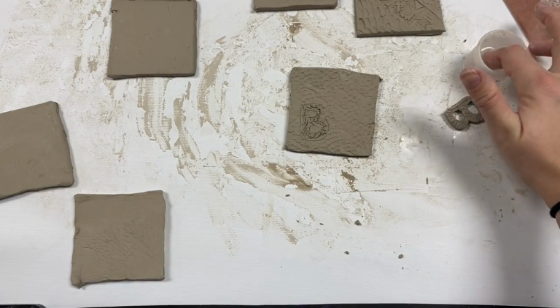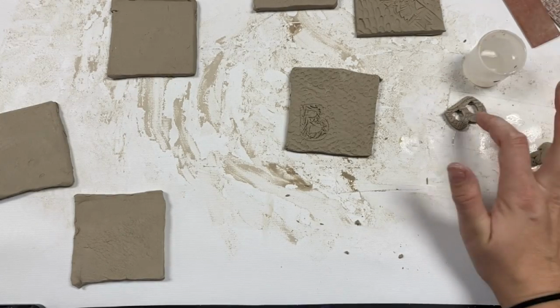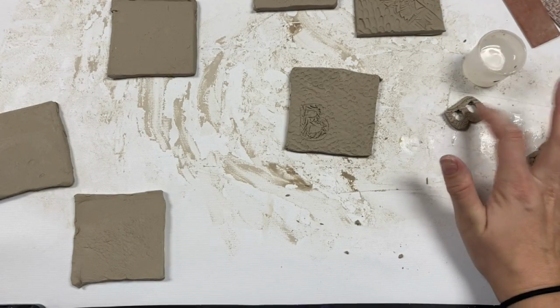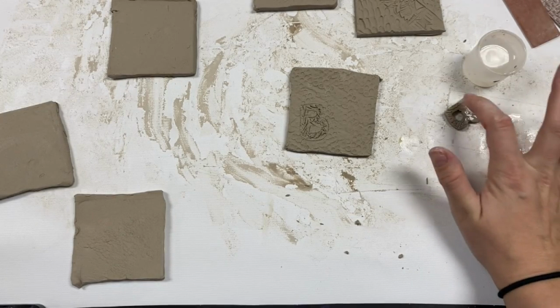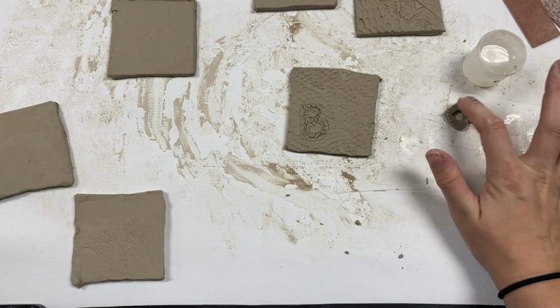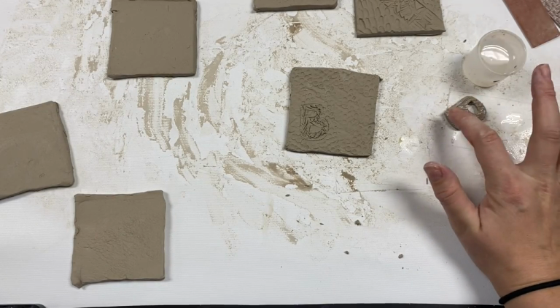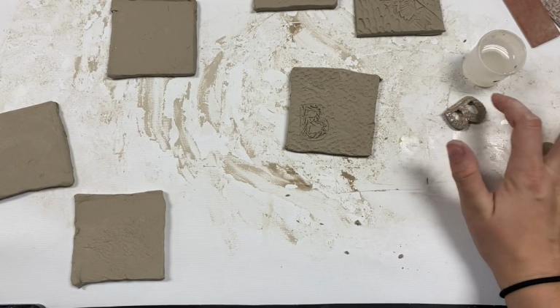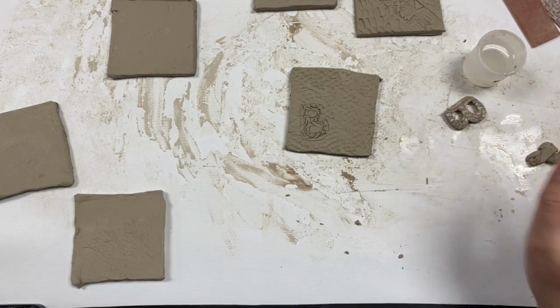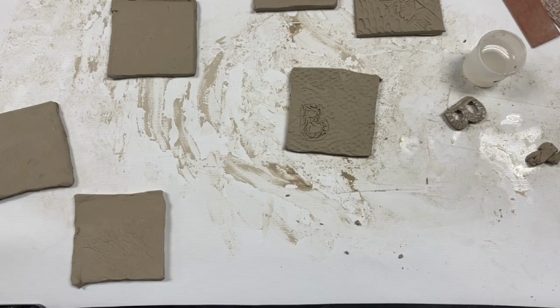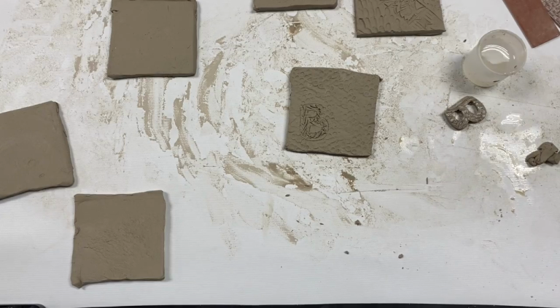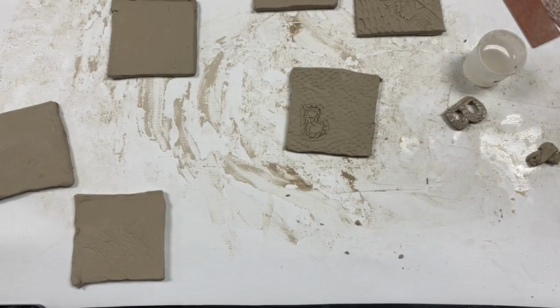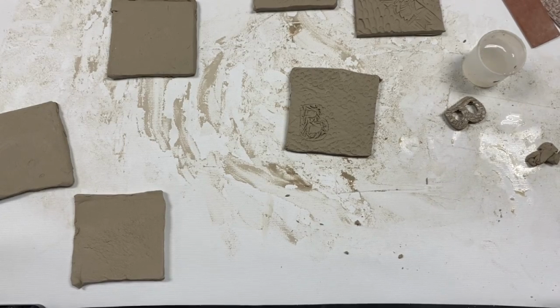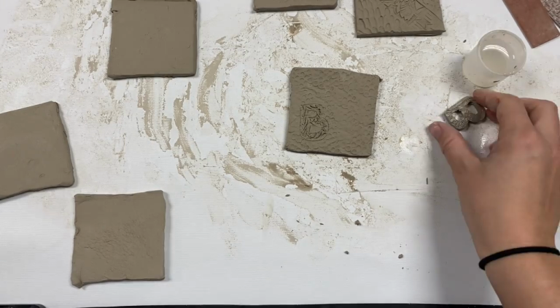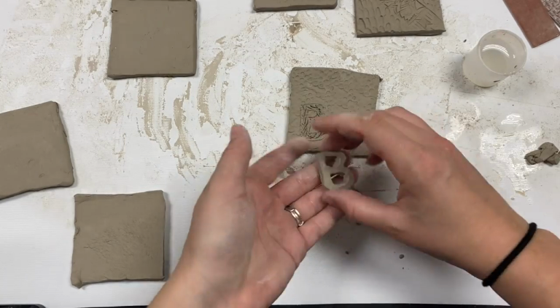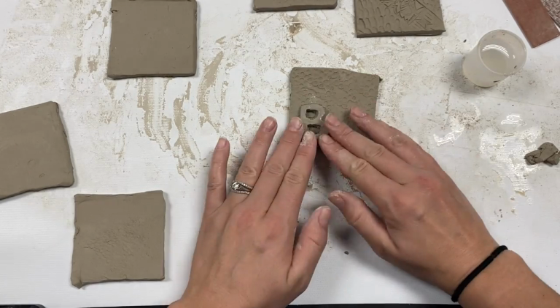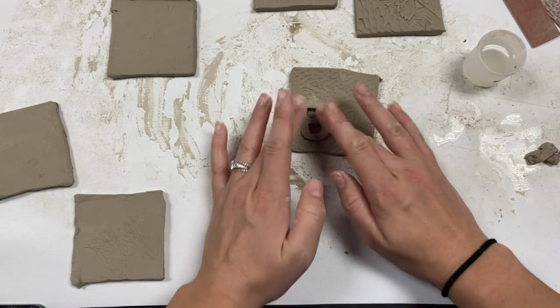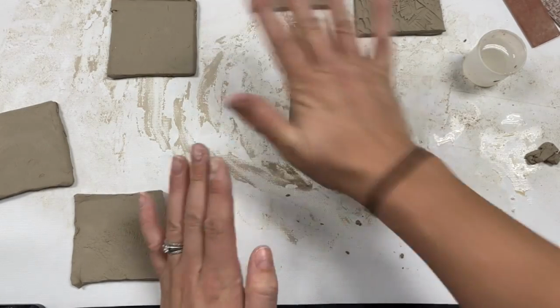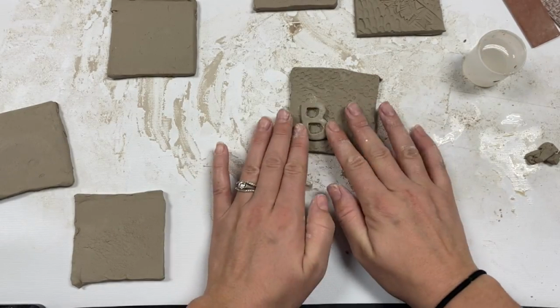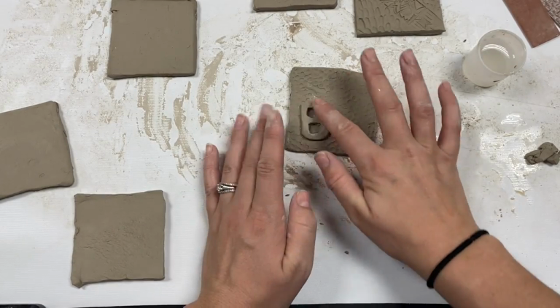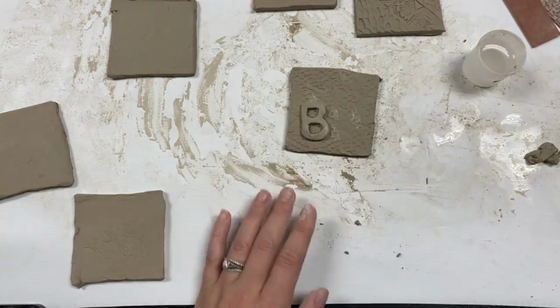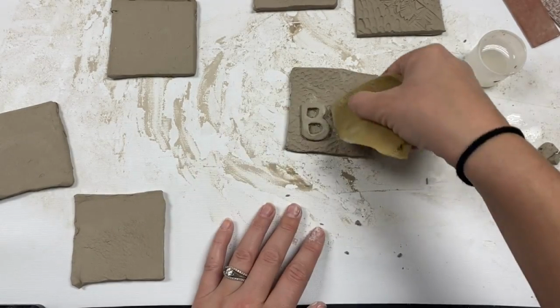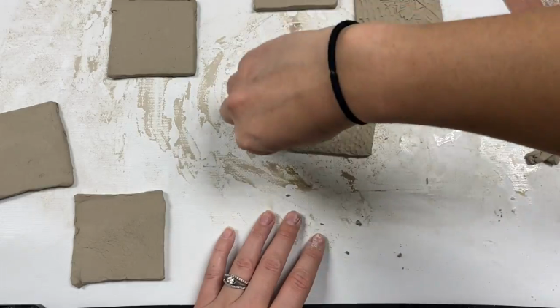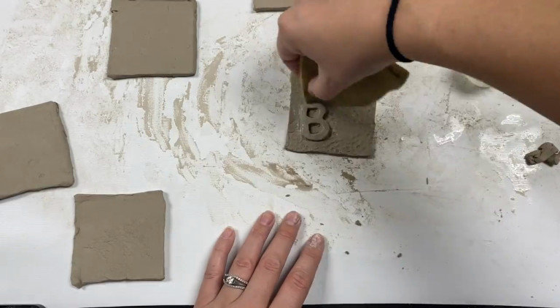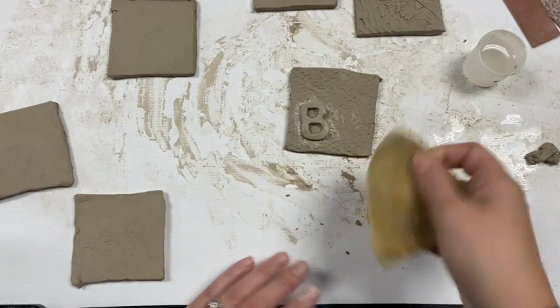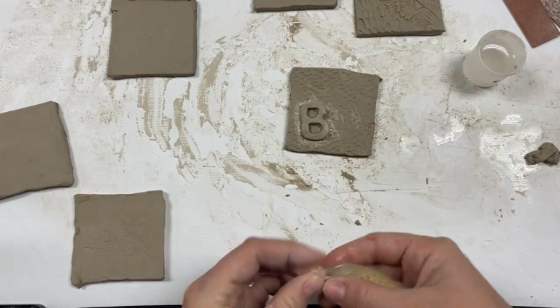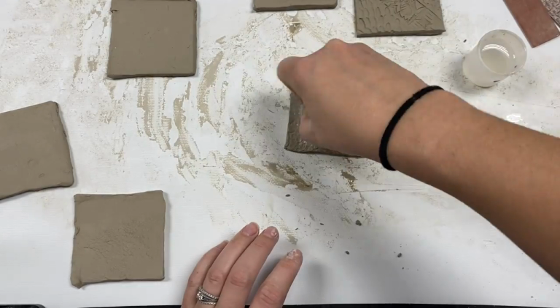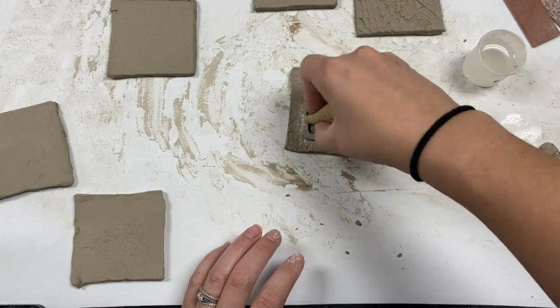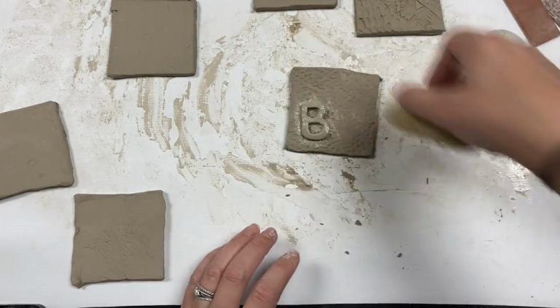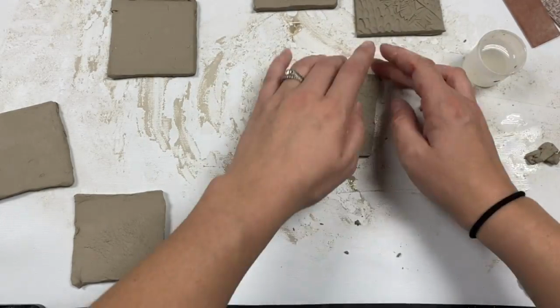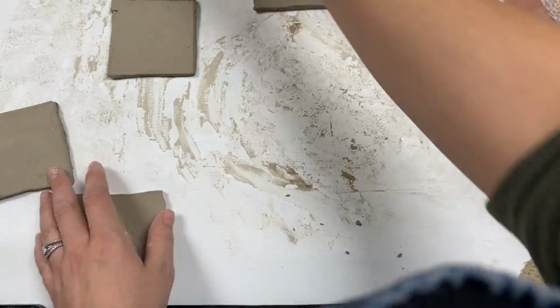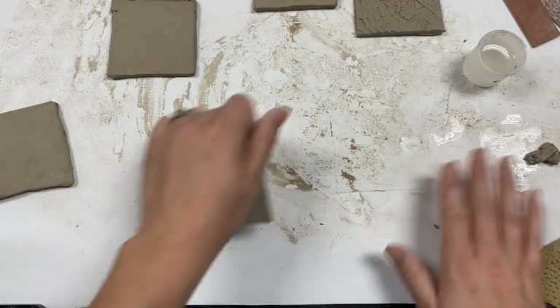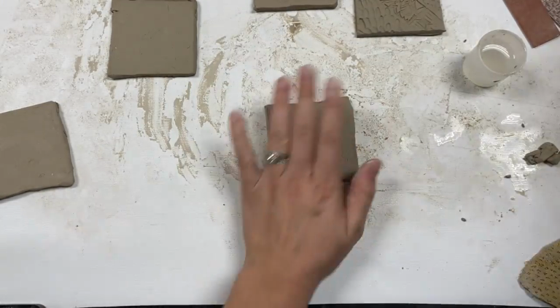Slipping means I'm adding just a little bit of water, and then I'm going to compress it onto the slab and clean it up a little bit. So that's scoring and slipping.